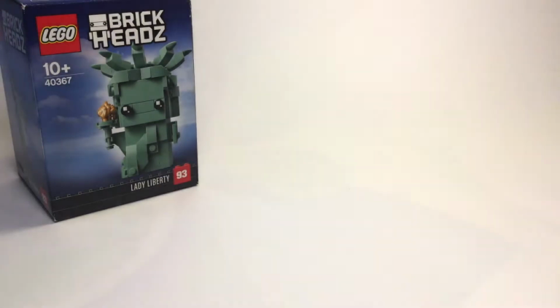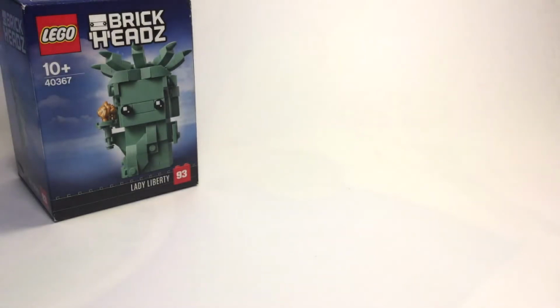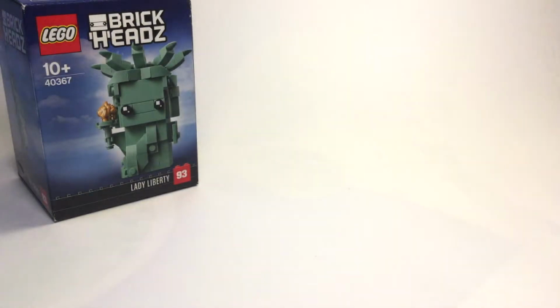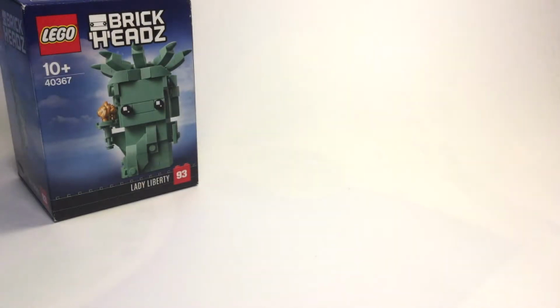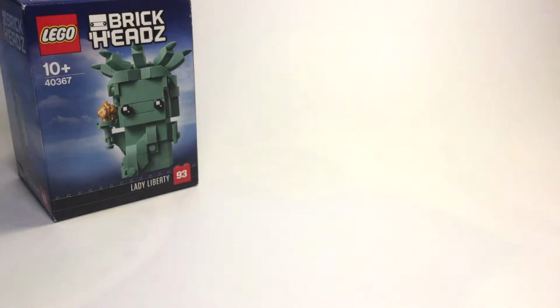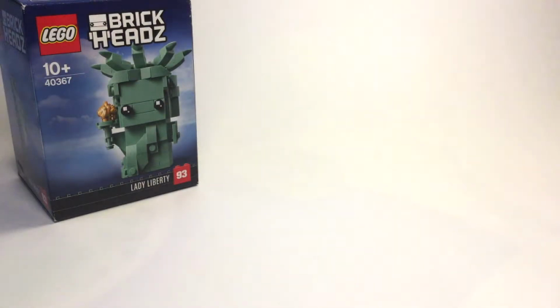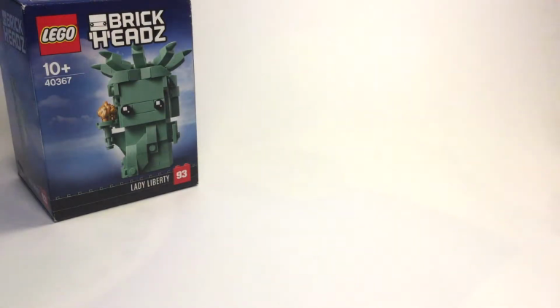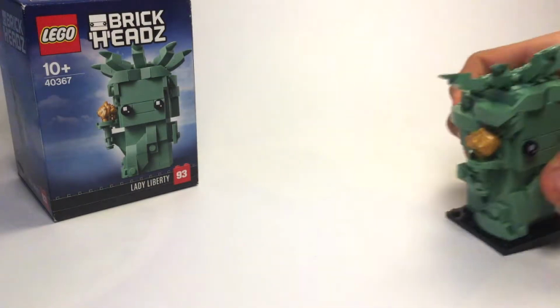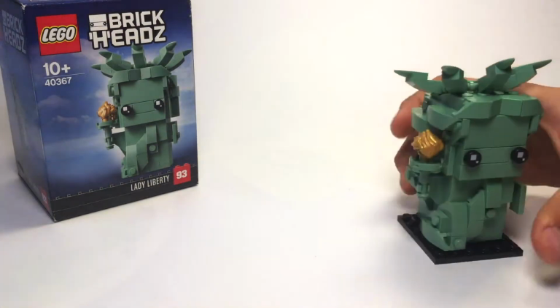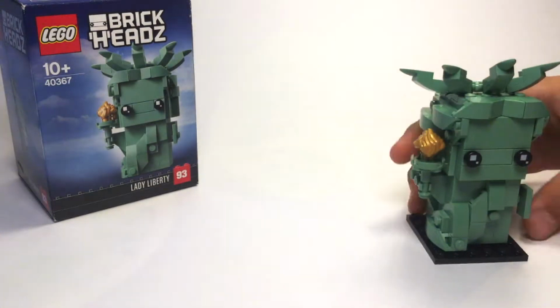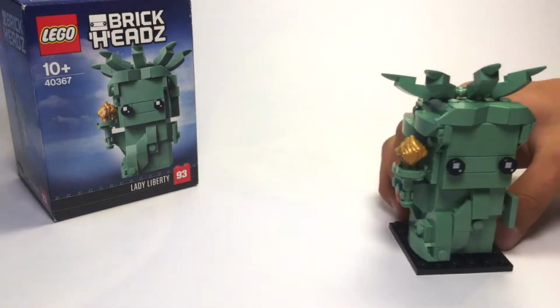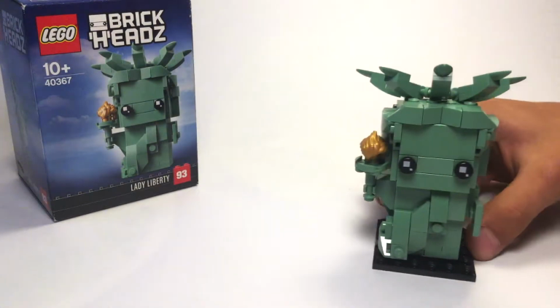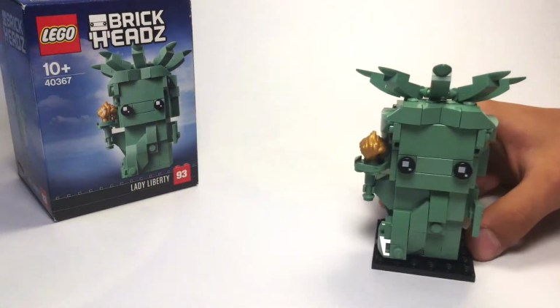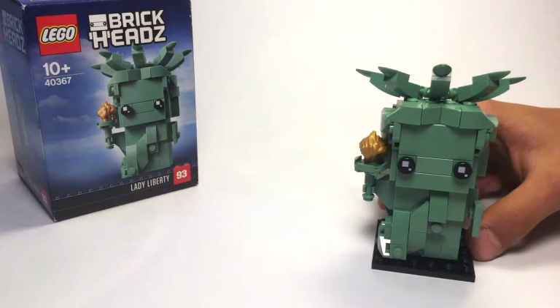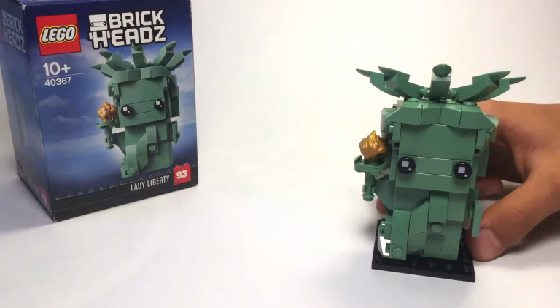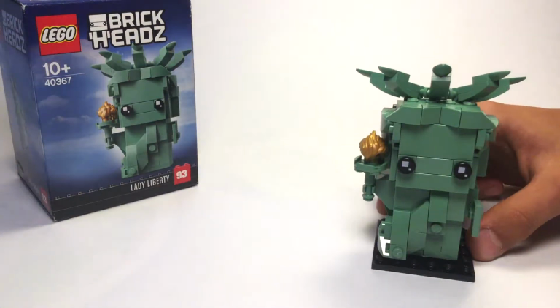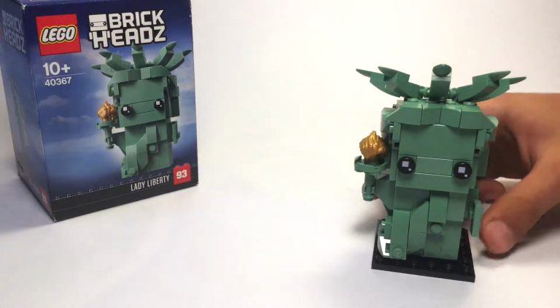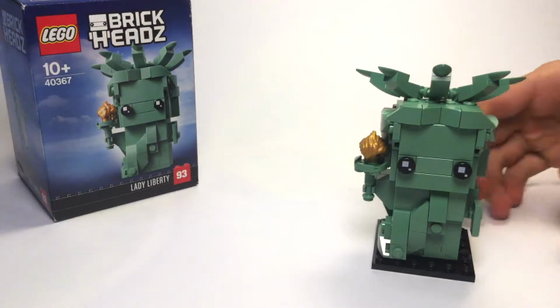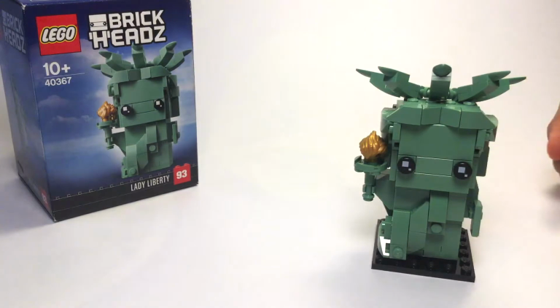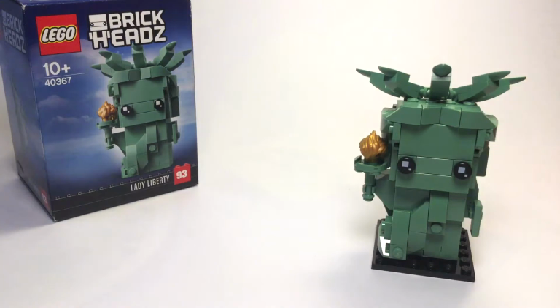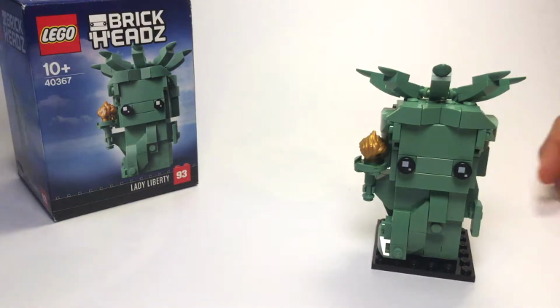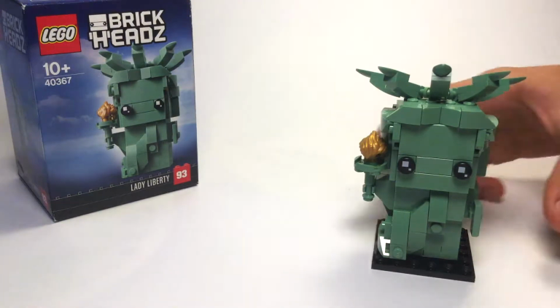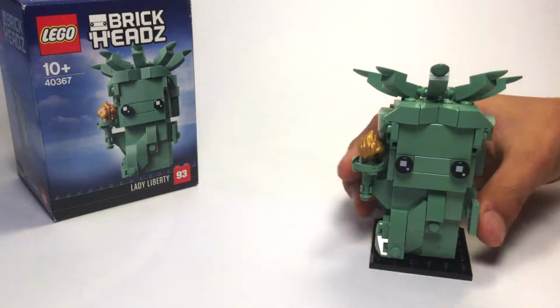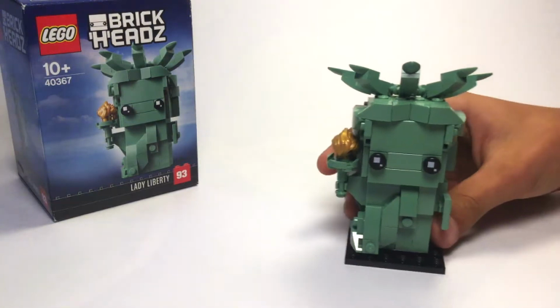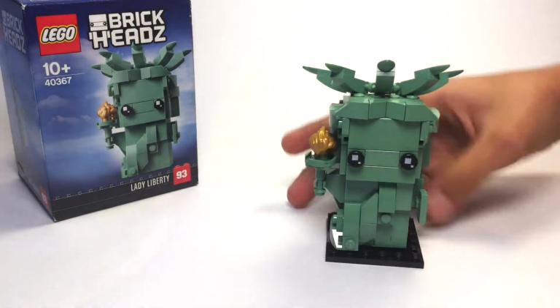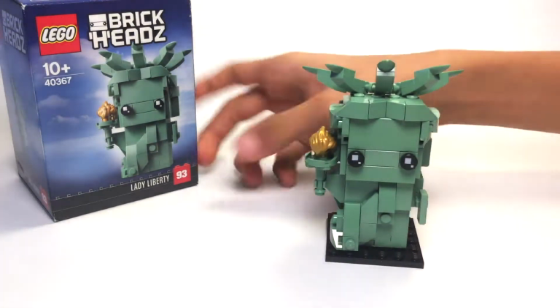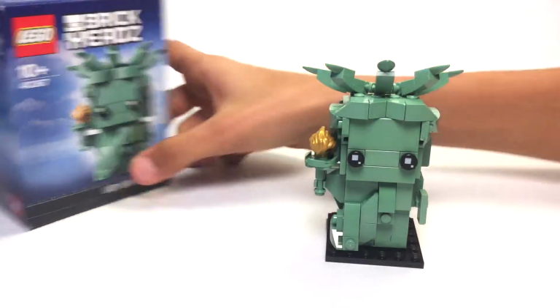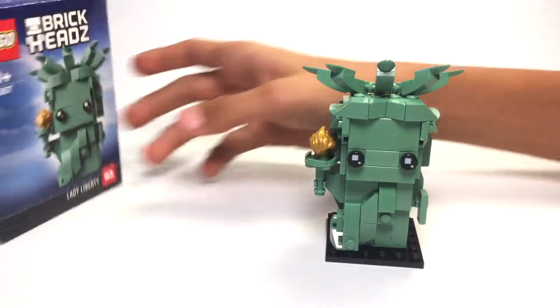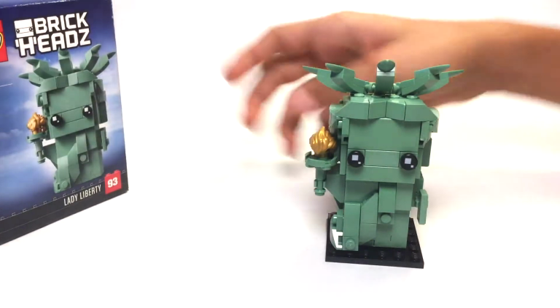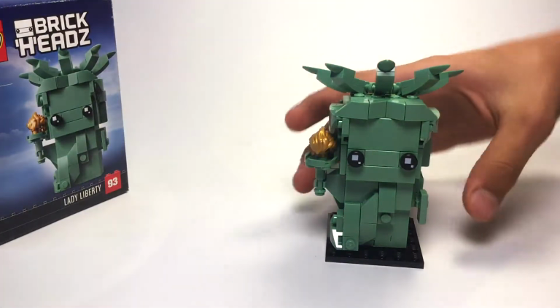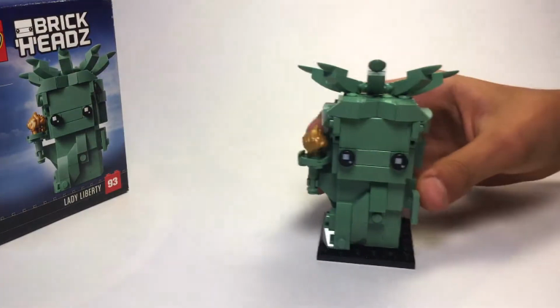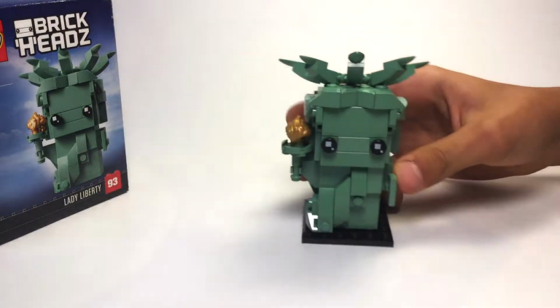Overall it's a pretty nice box art. I mean, it's really not nothing too fancy like the 20 years anniversary ones or the new Star Wars ones — those are pretty cool.